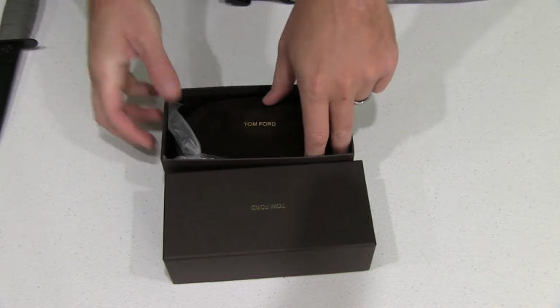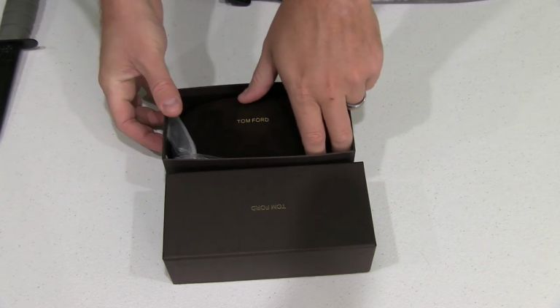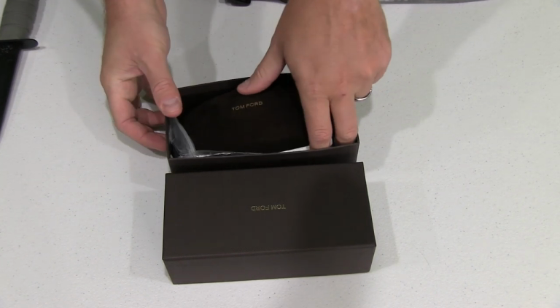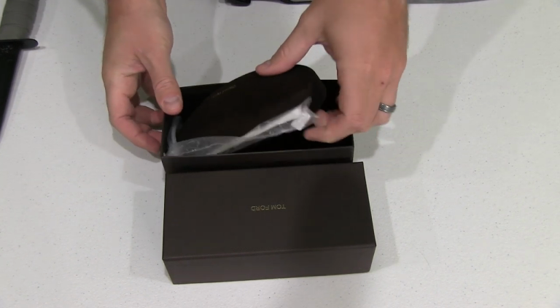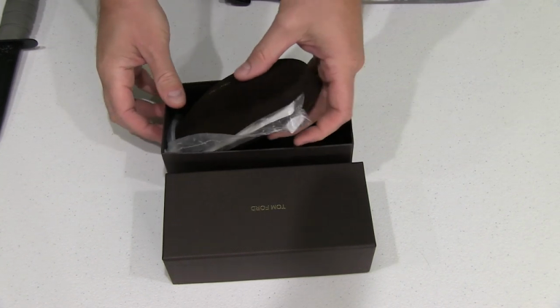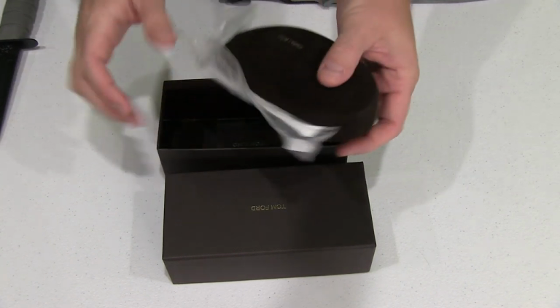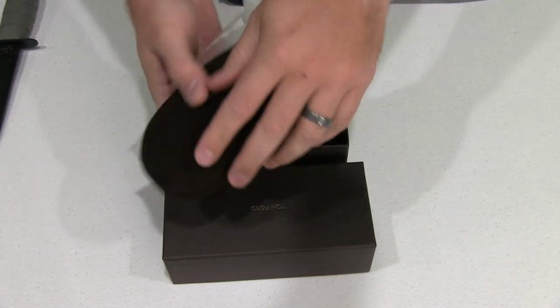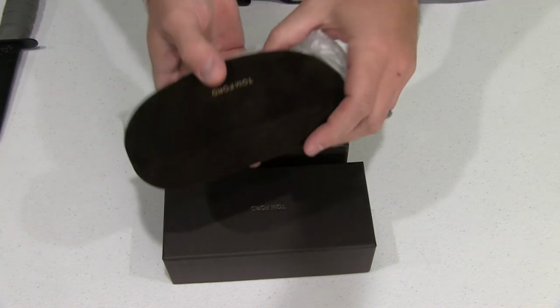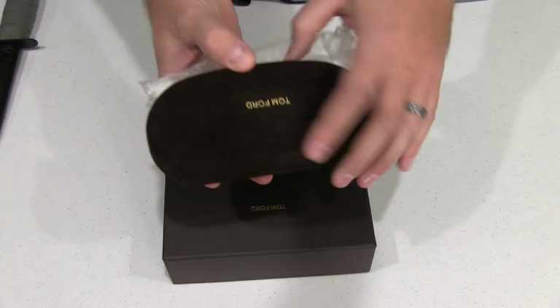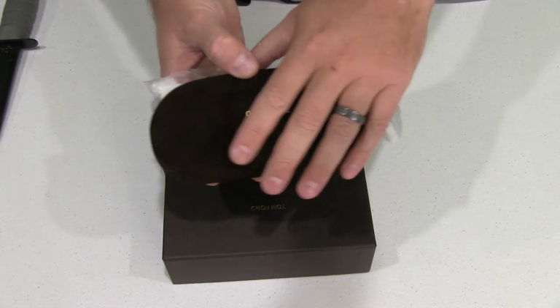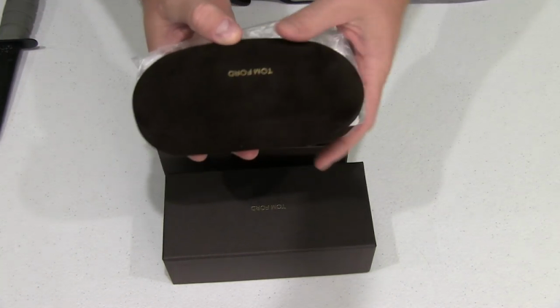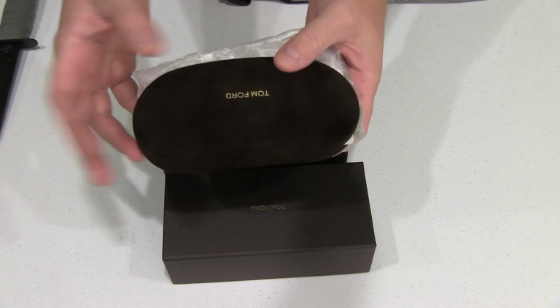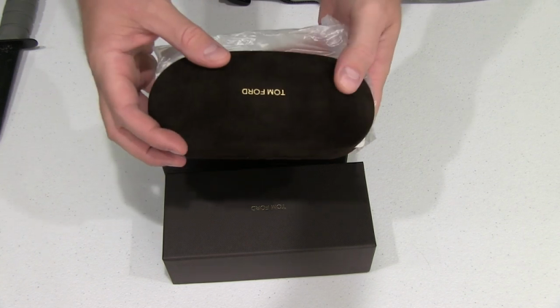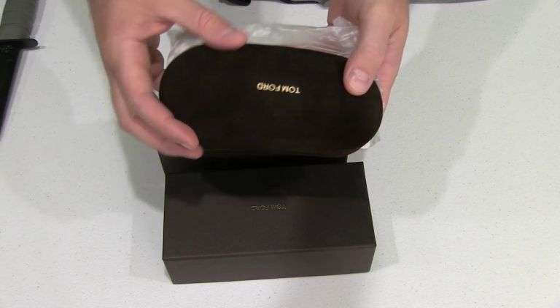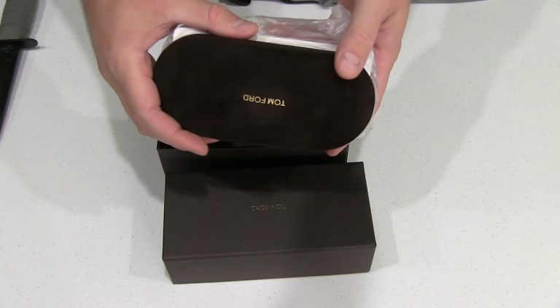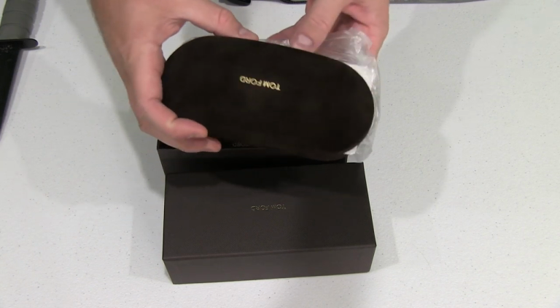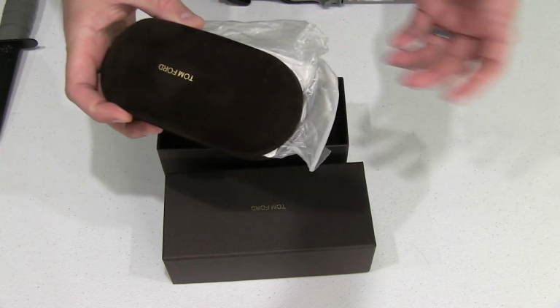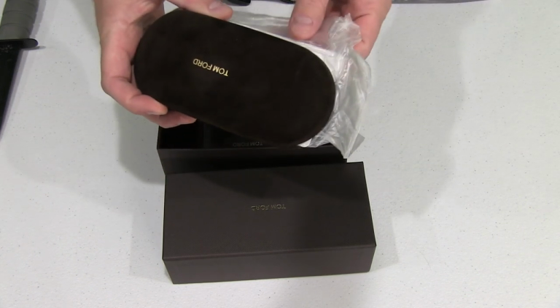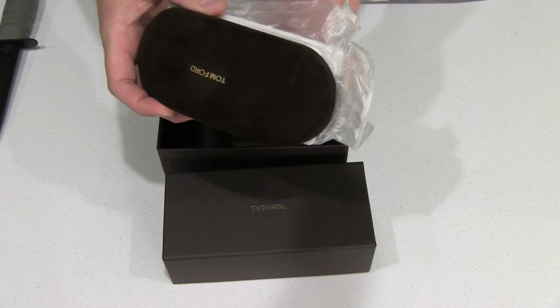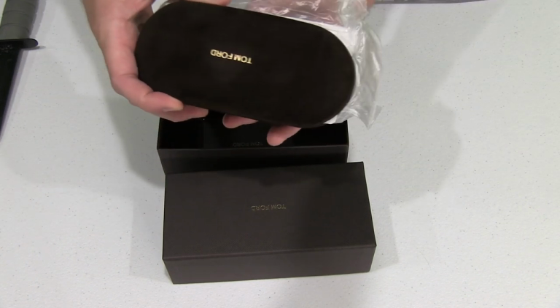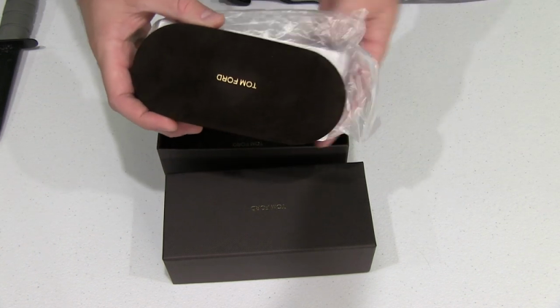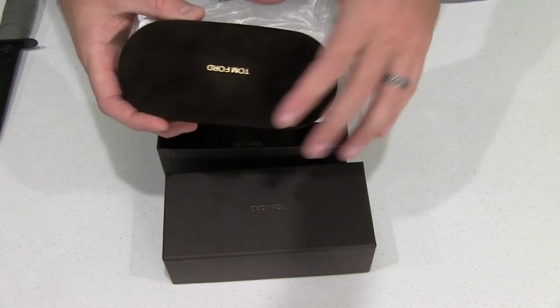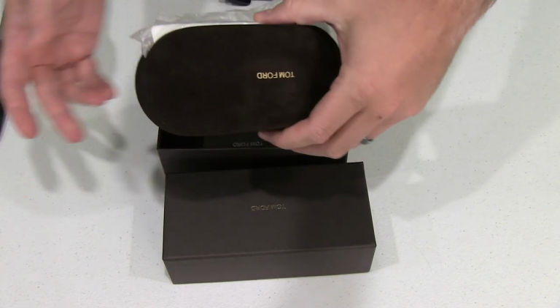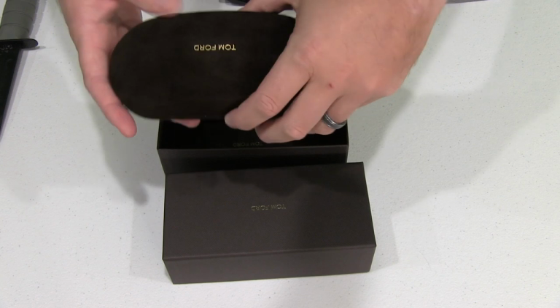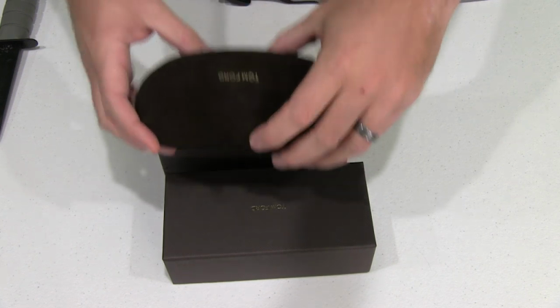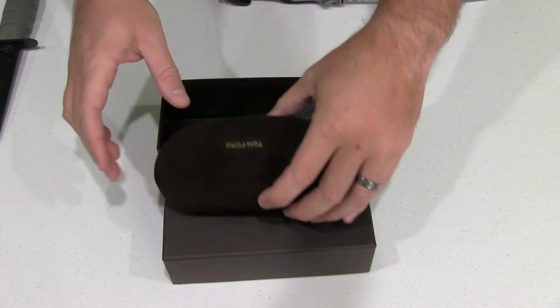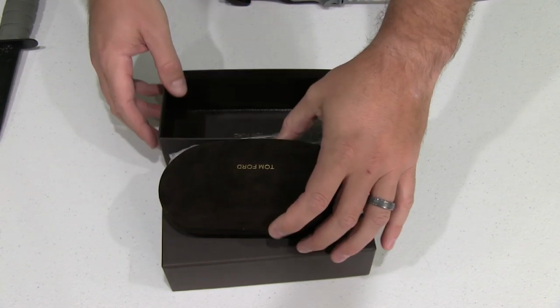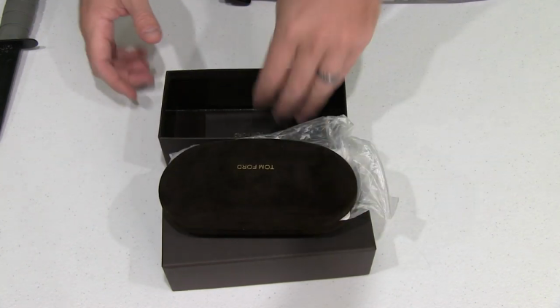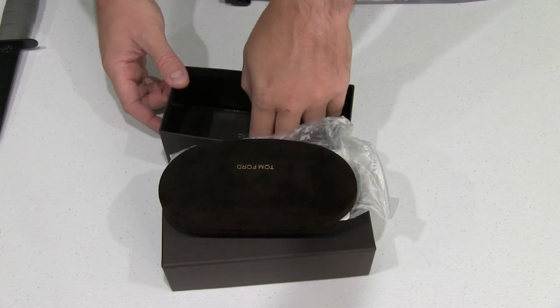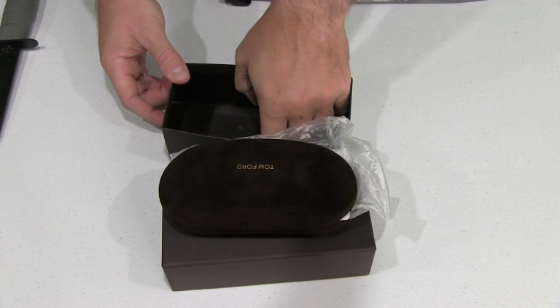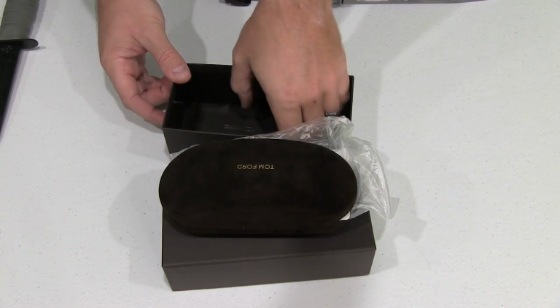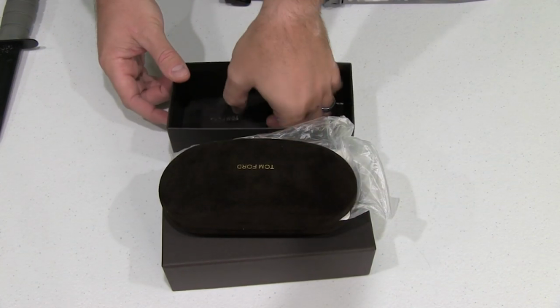Very nice case in here. It's got kind of a fuzzy feel to it and it says Tom Ford on it. I probably will never use this case — I'll just put the sunglasses overhead and put them on when the sun's out.